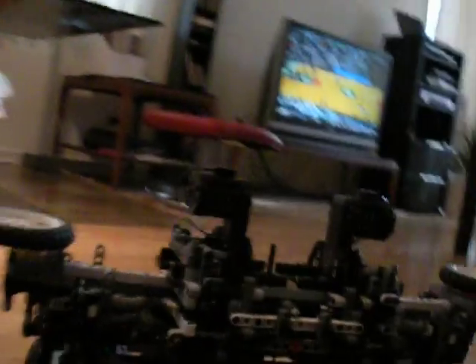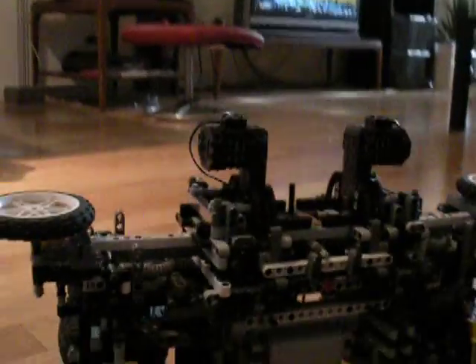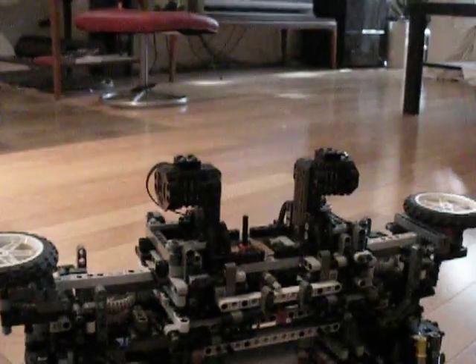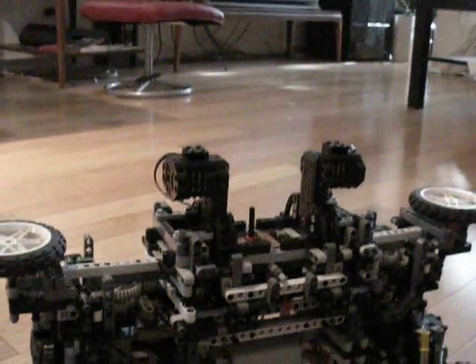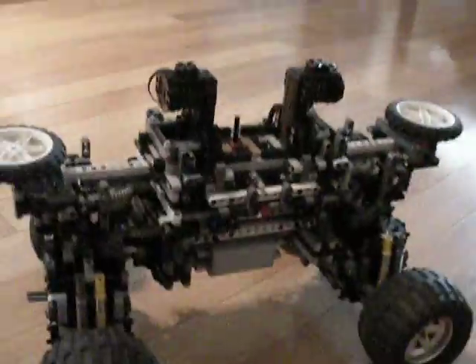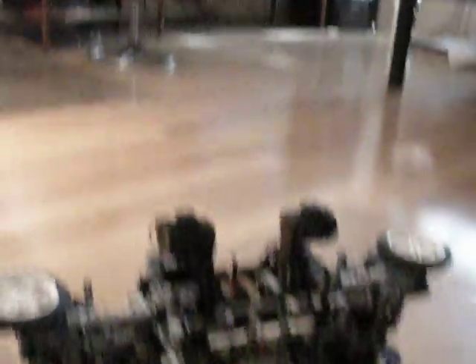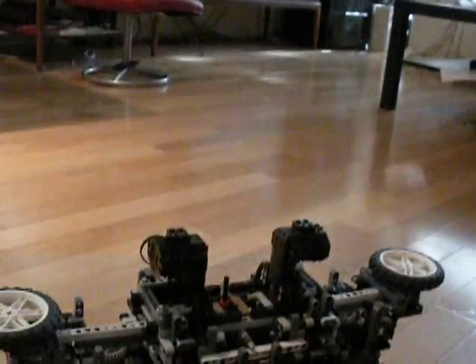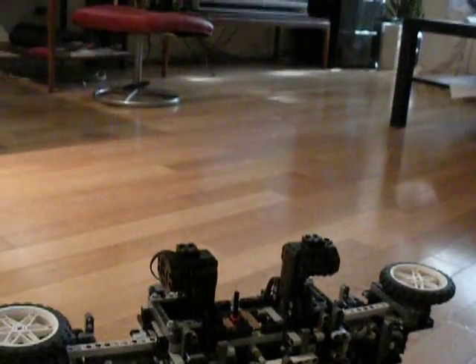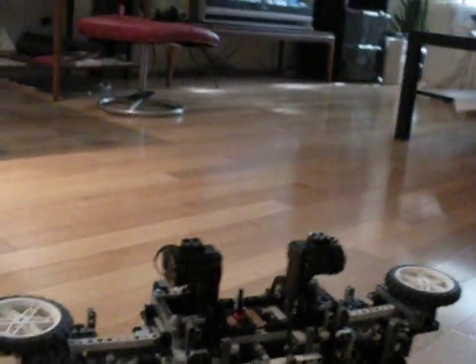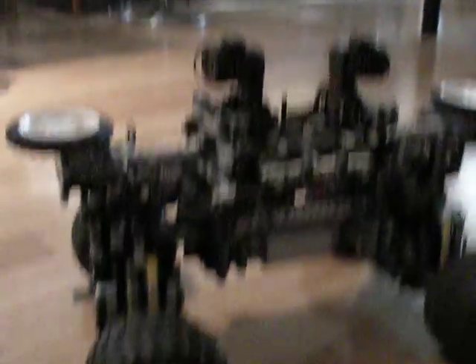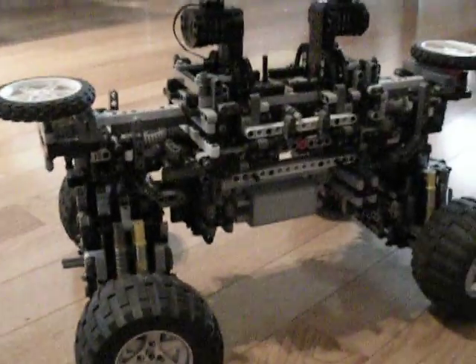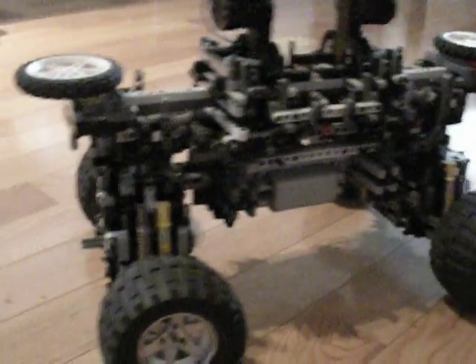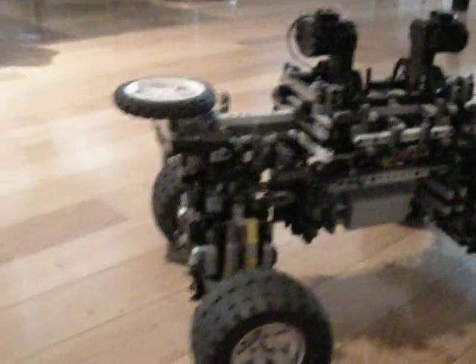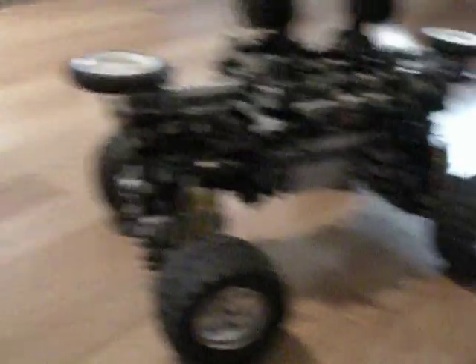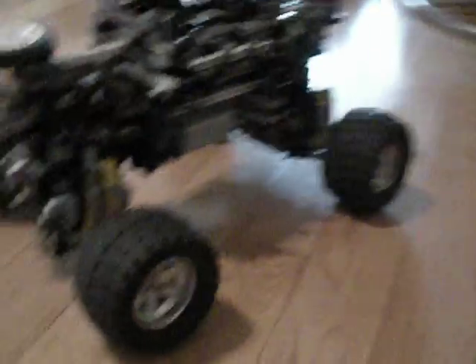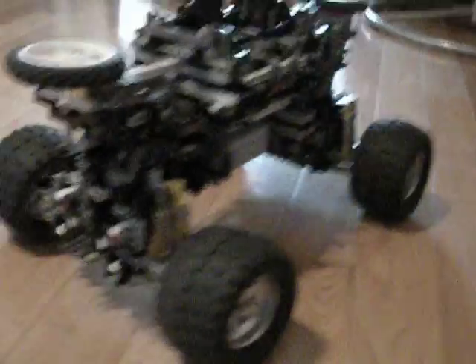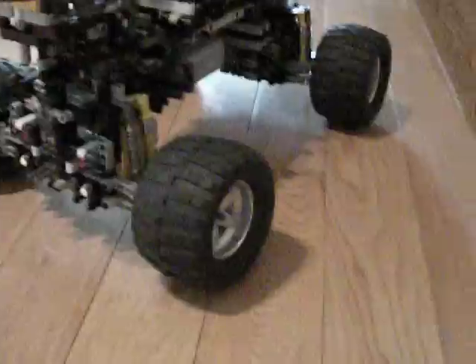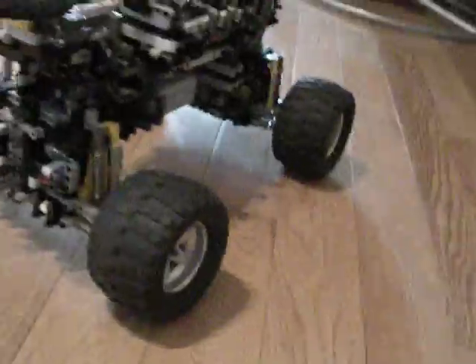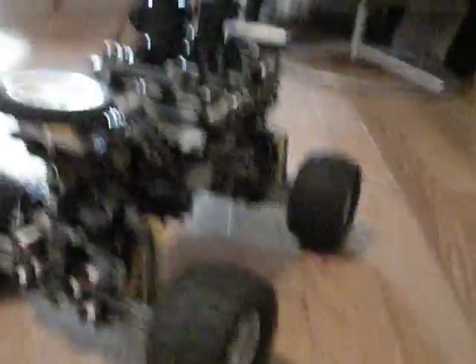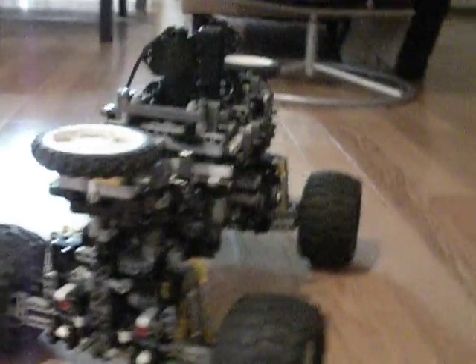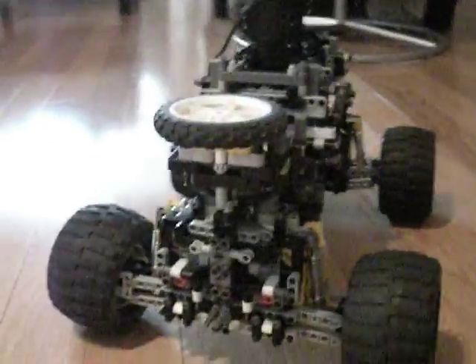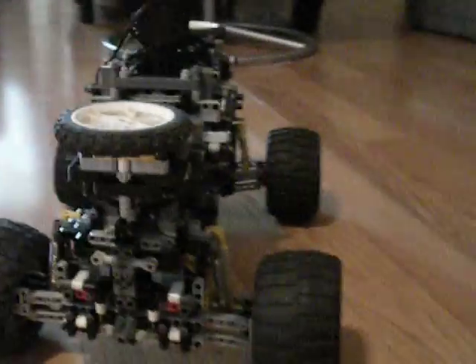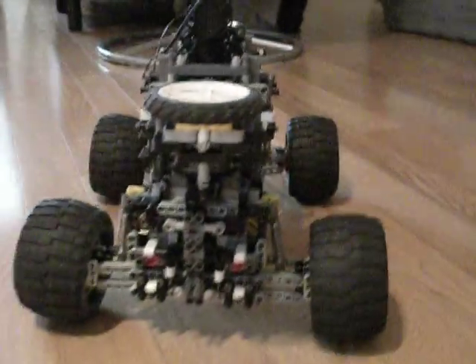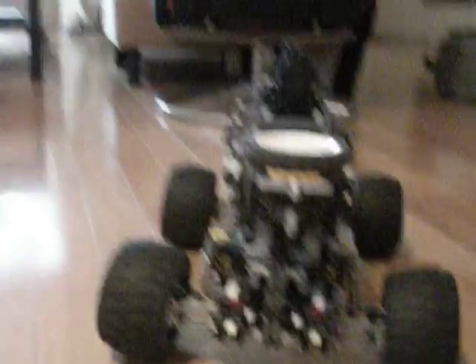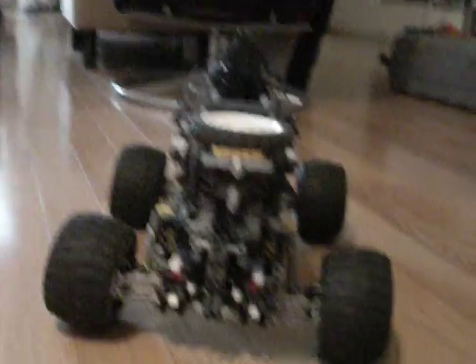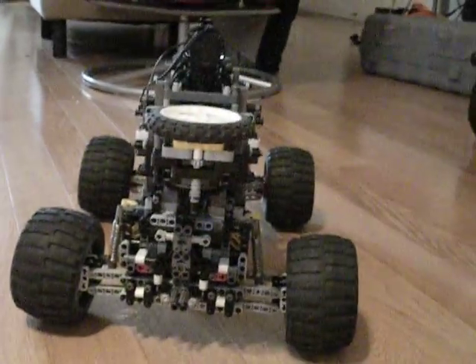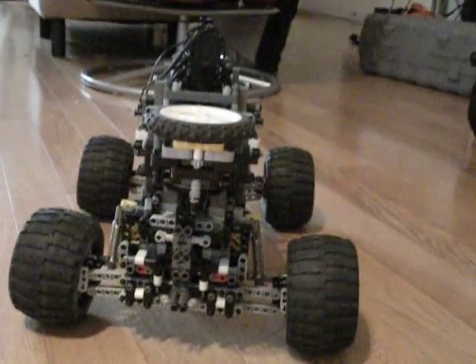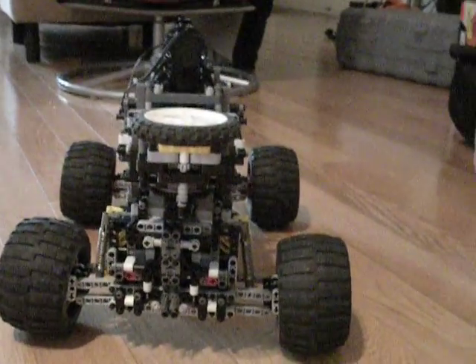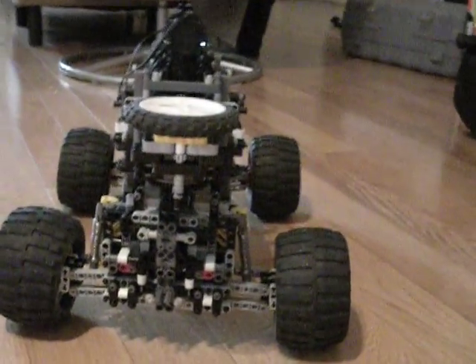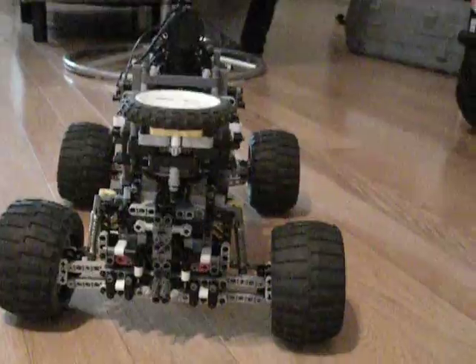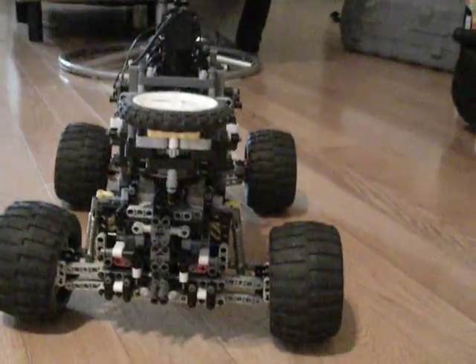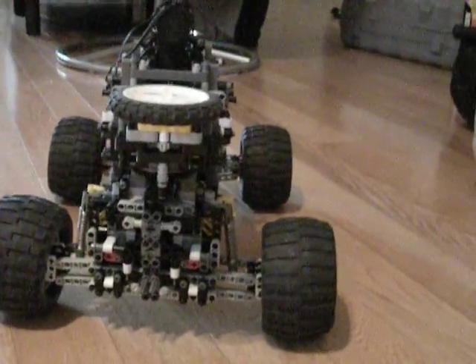Hope you've enjoyed the demonstration of the SuperBot Rover — call it version V5.2.